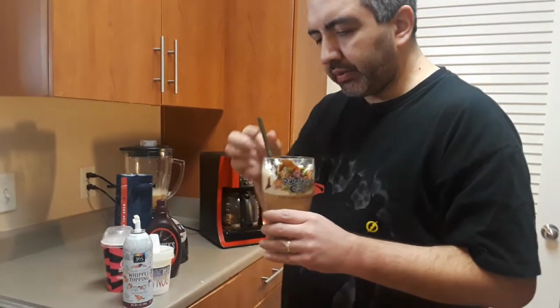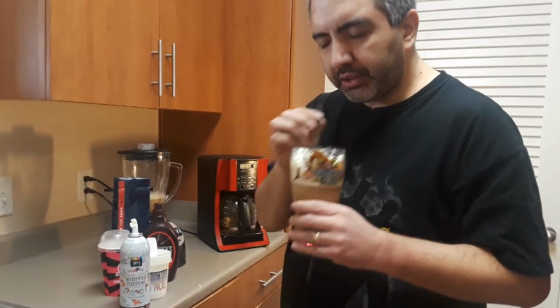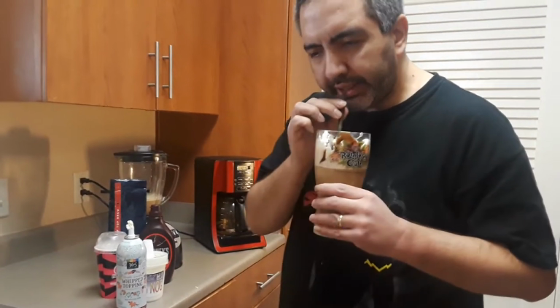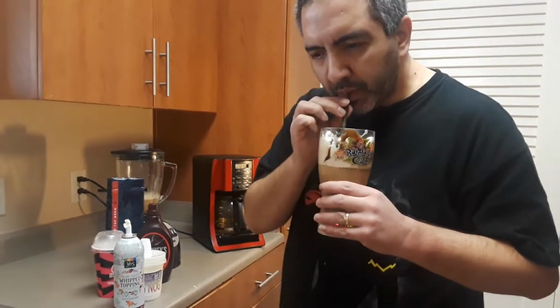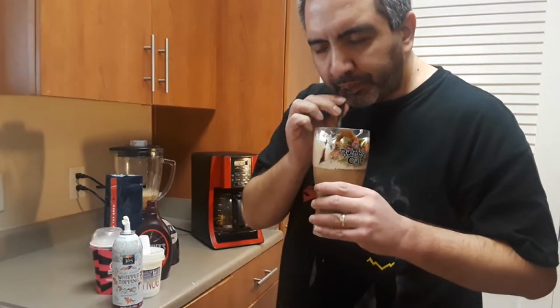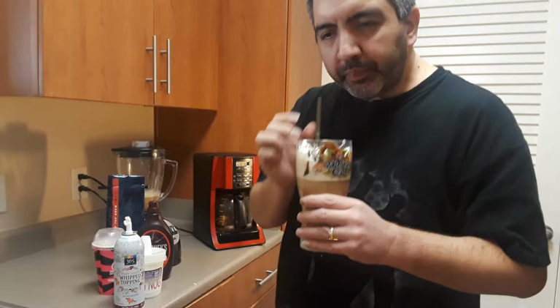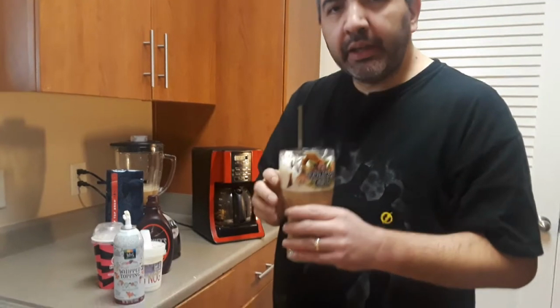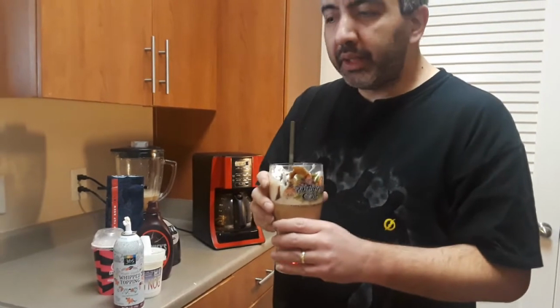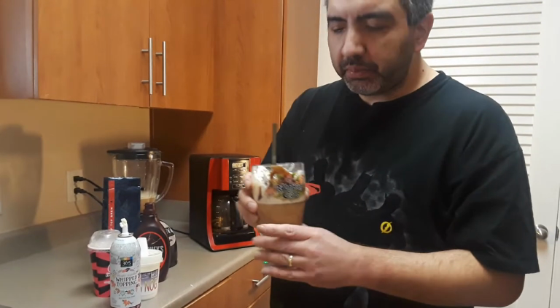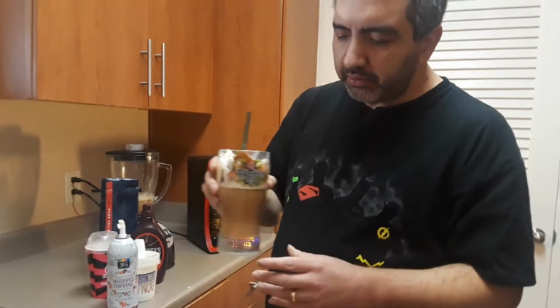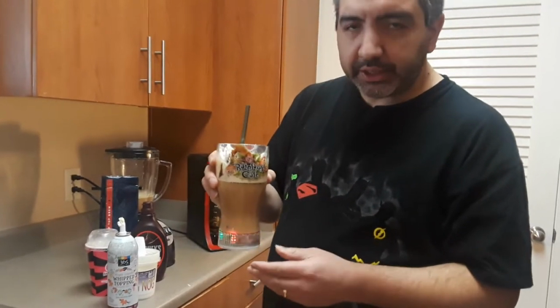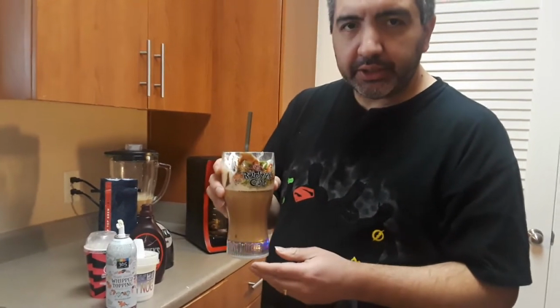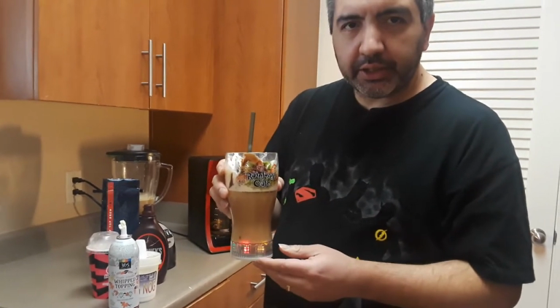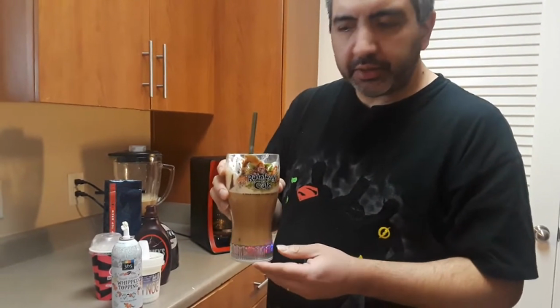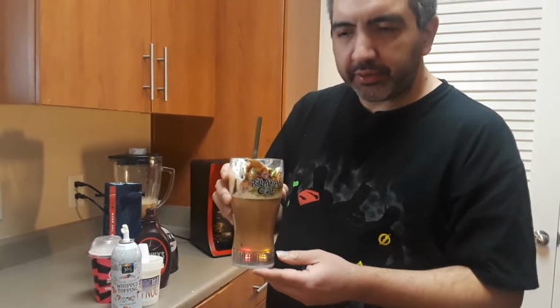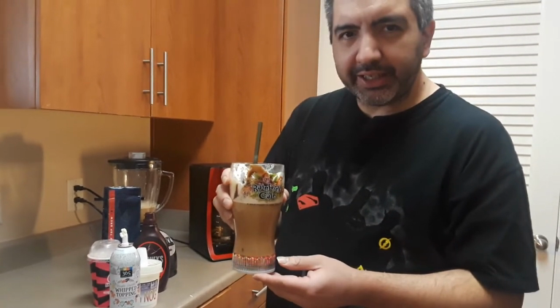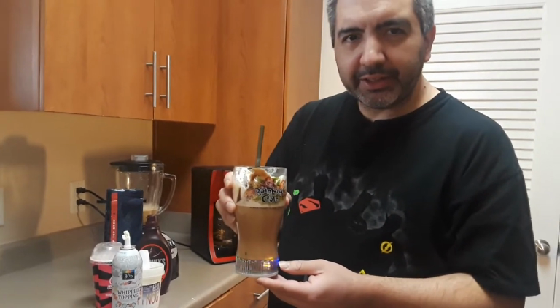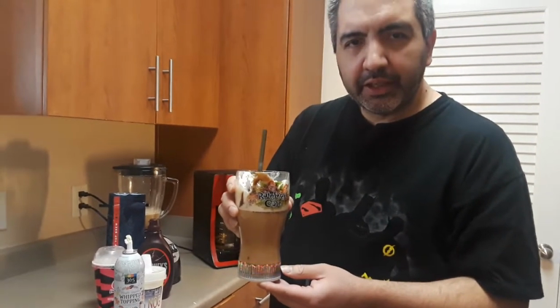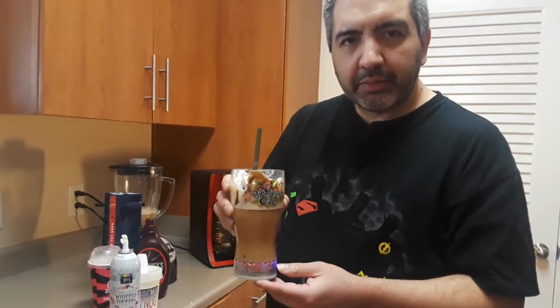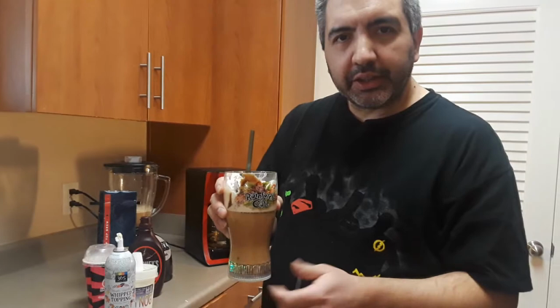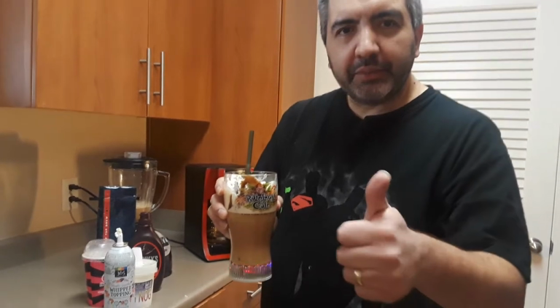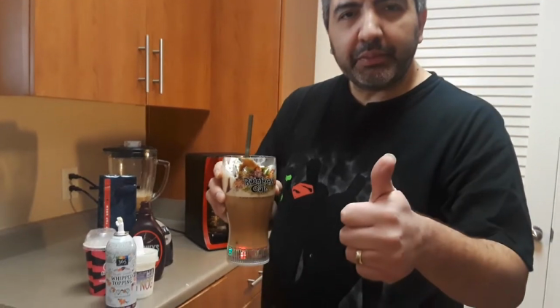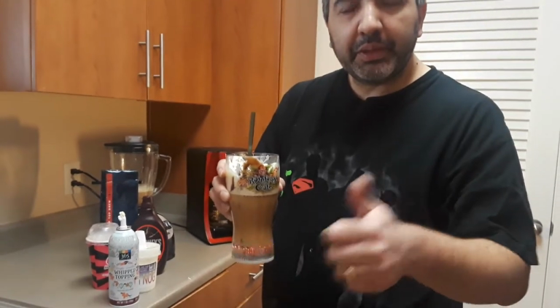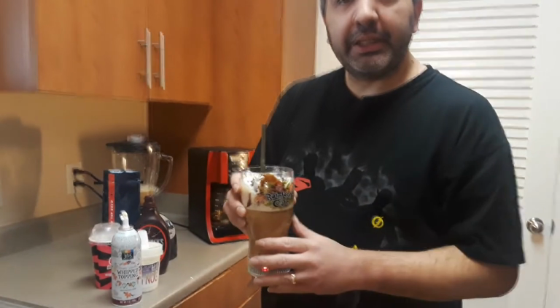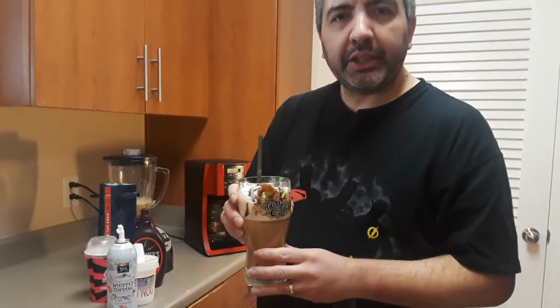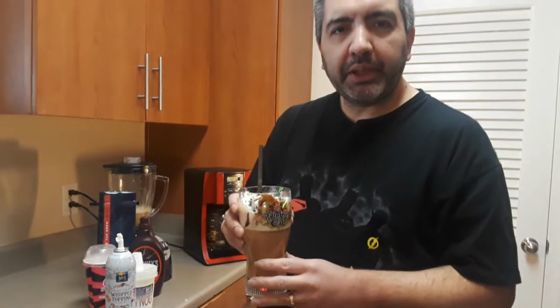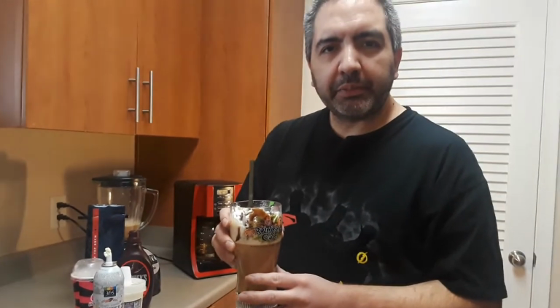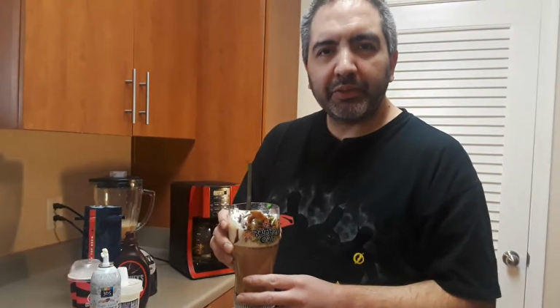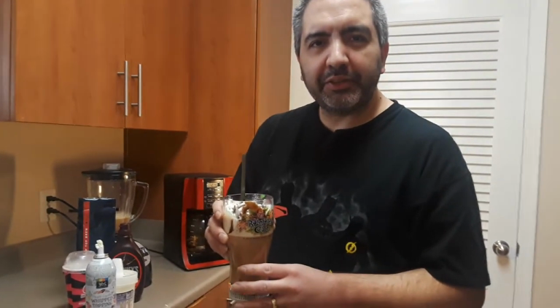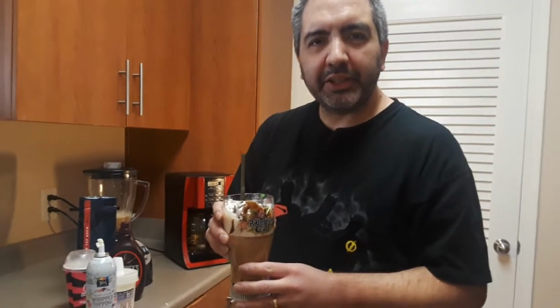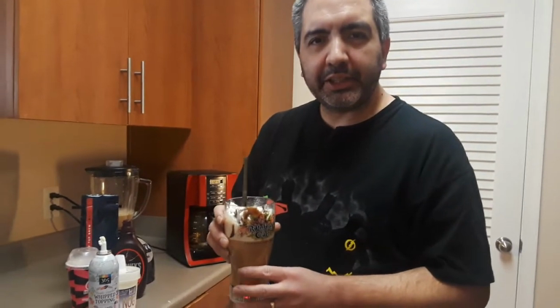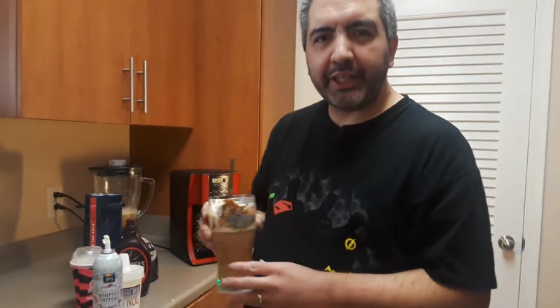And why don't you guys try it out? Comment down below what you'd like to add to your coffee, and if you're a fan of eggnog make sure to give it a thumbs up and subscribe. Check back every Wednesday for new videos — you guys have a great day.